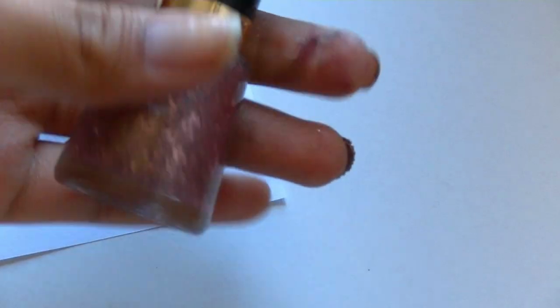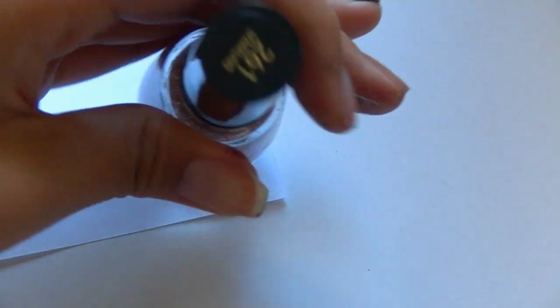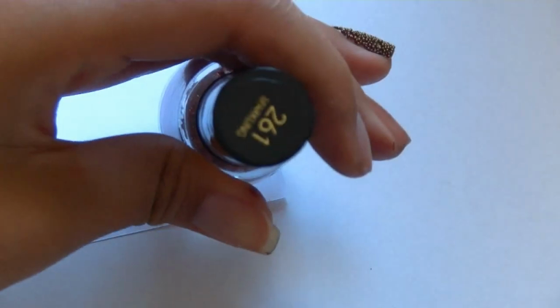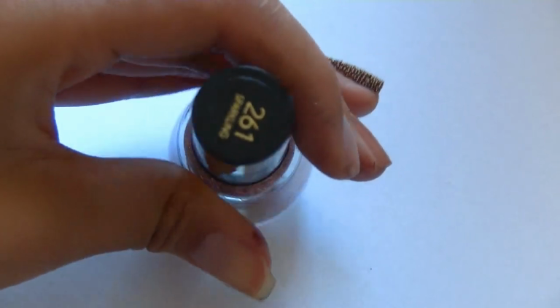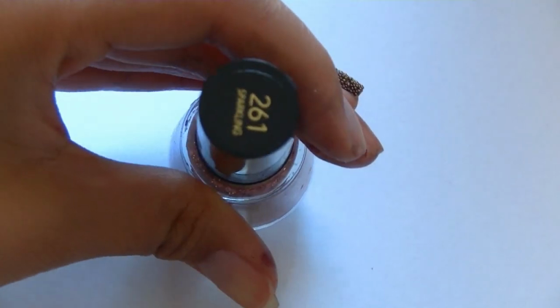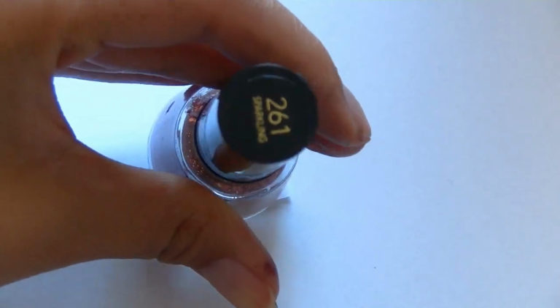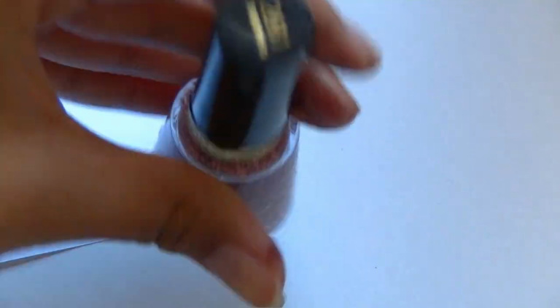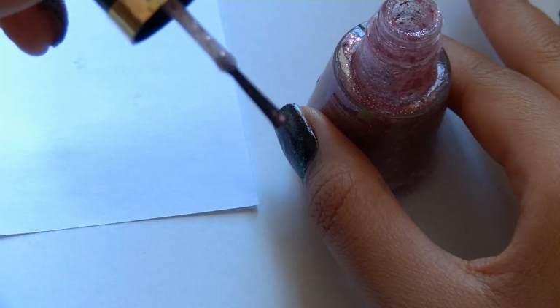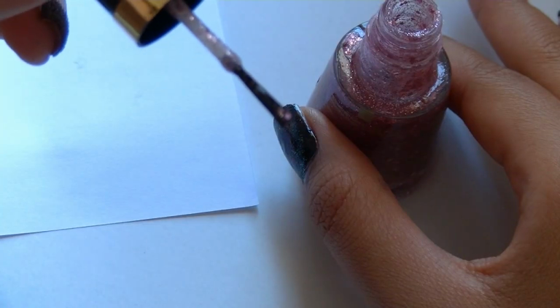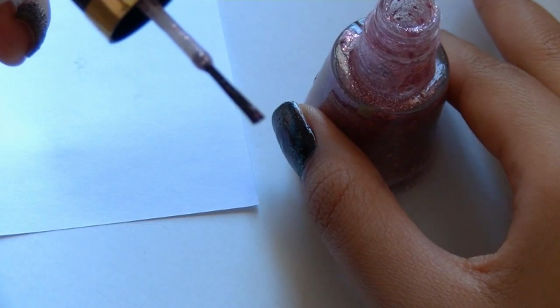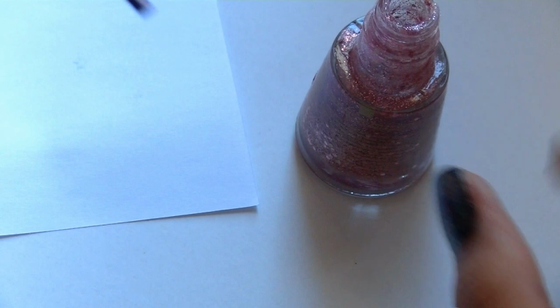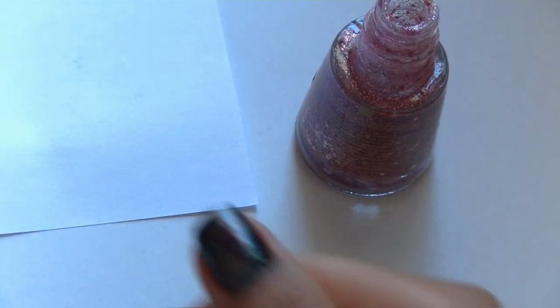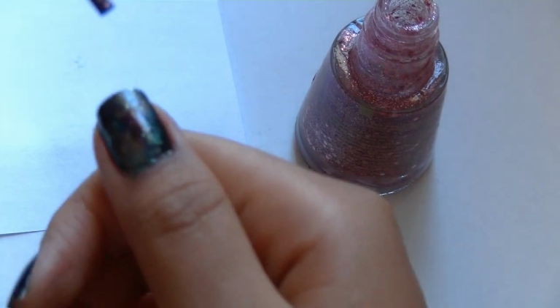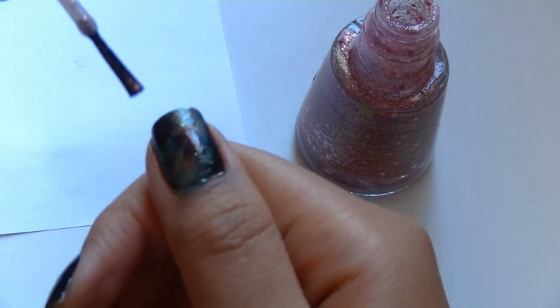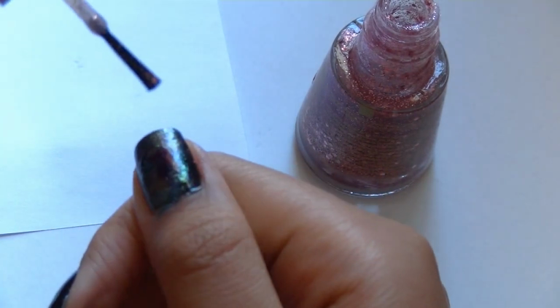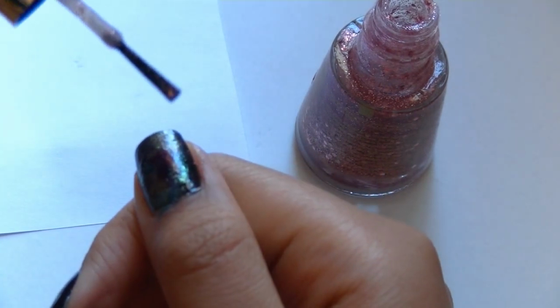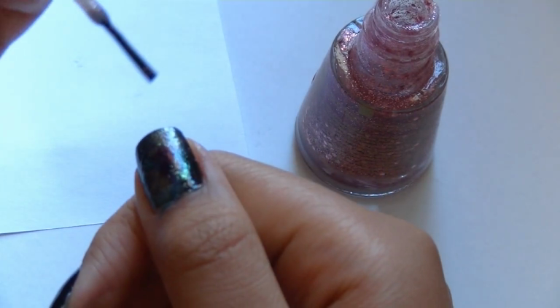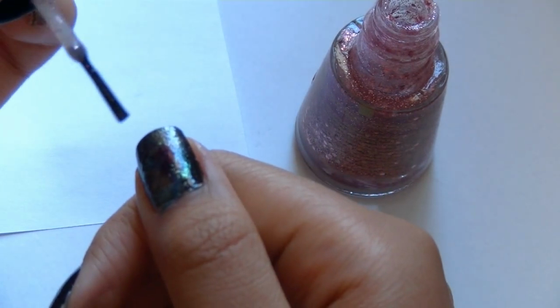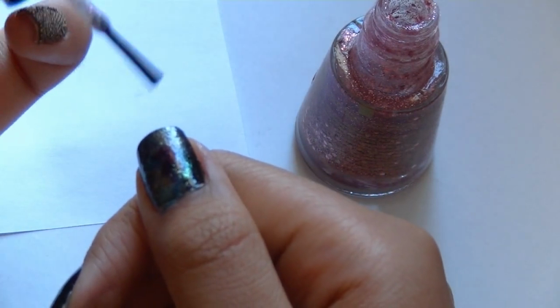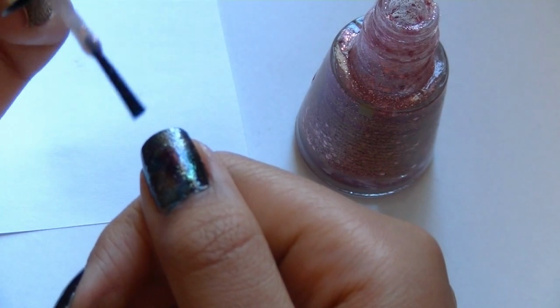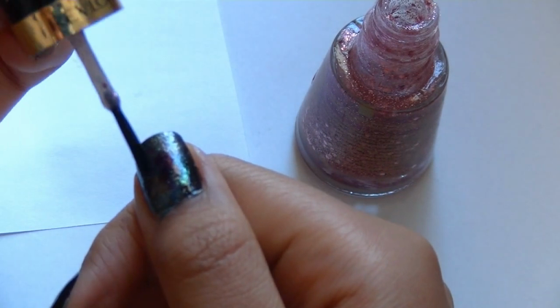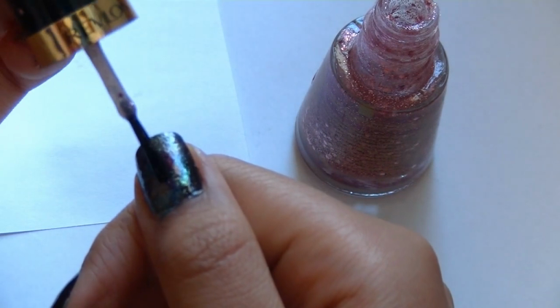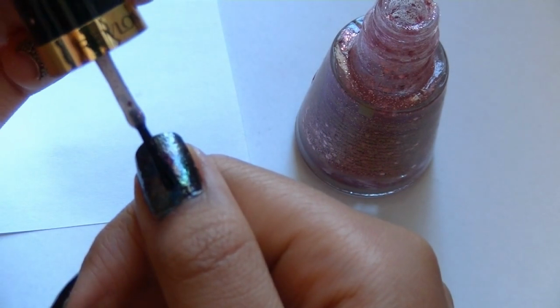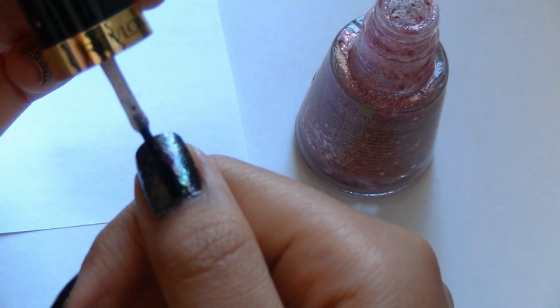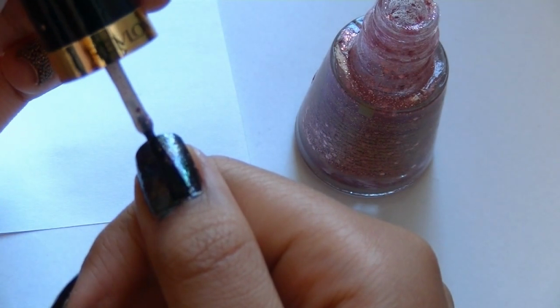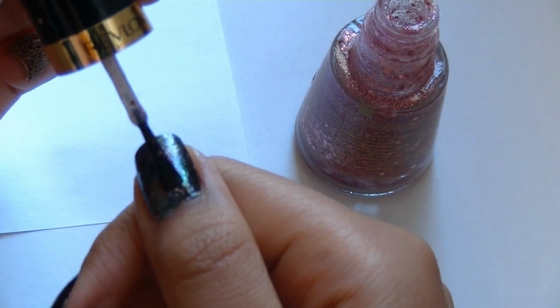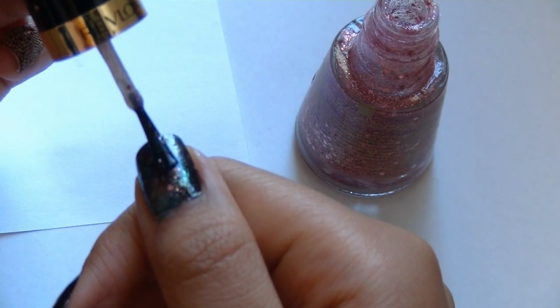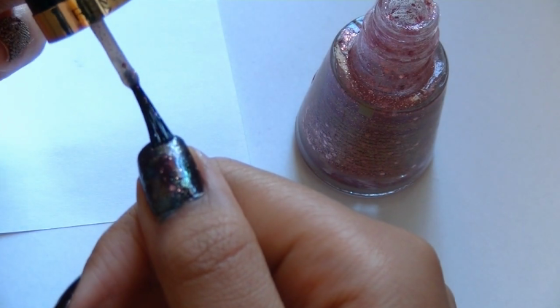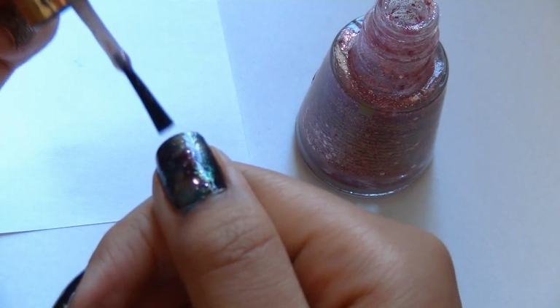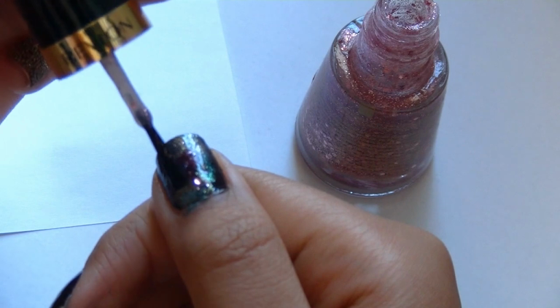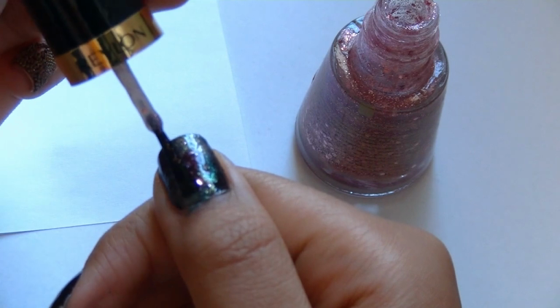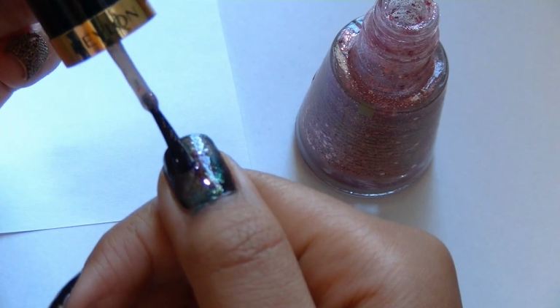Apply a glittery nail polish. Use a light hand because you want to make it look more realistic and you don't want to overpower the beautiful background.